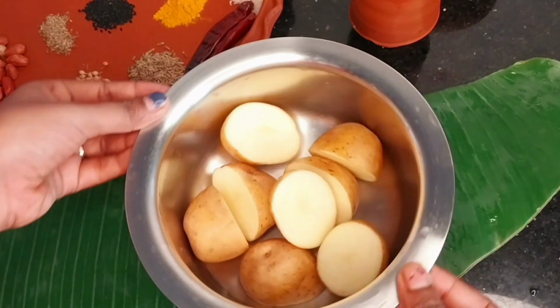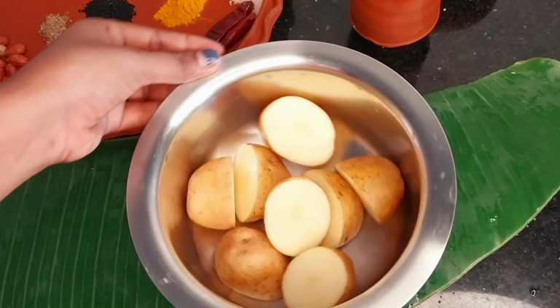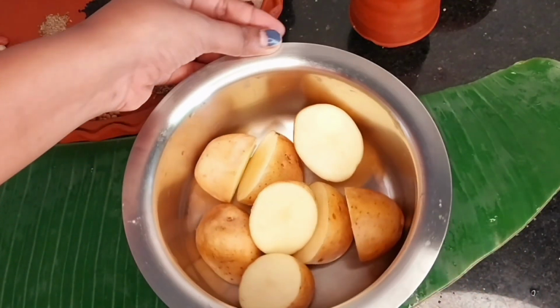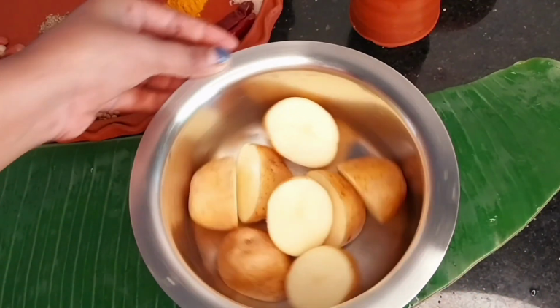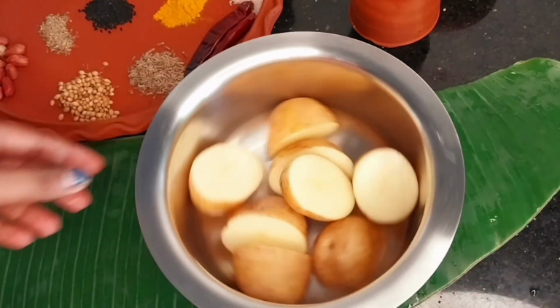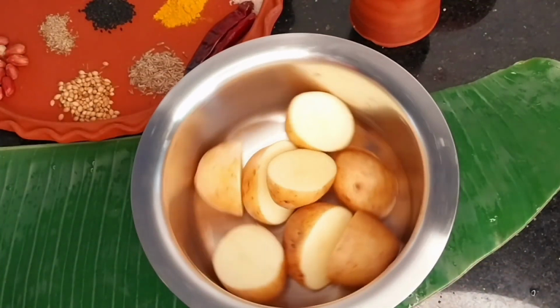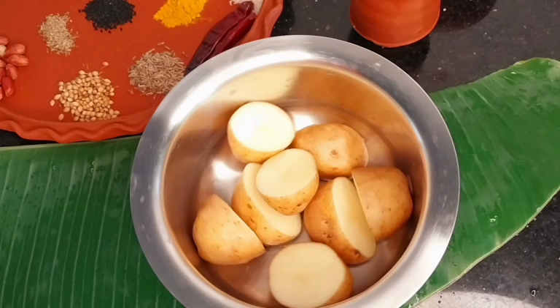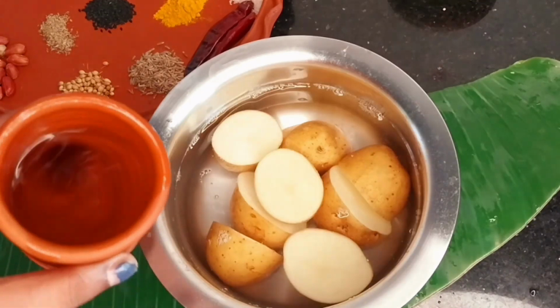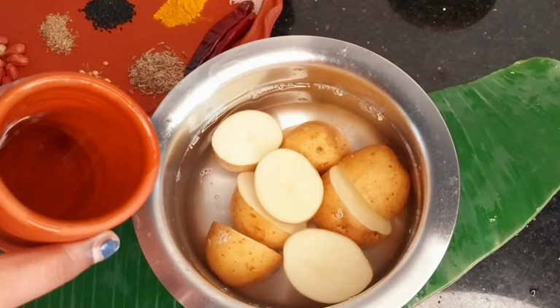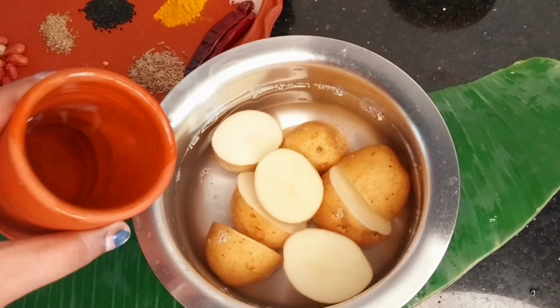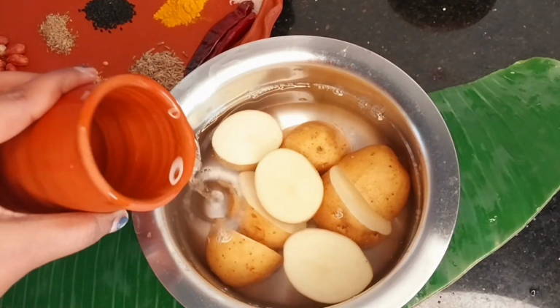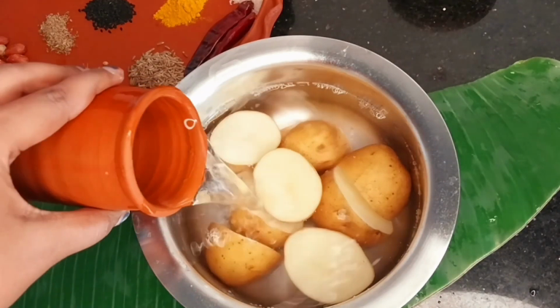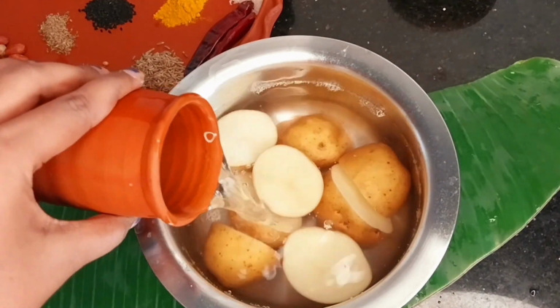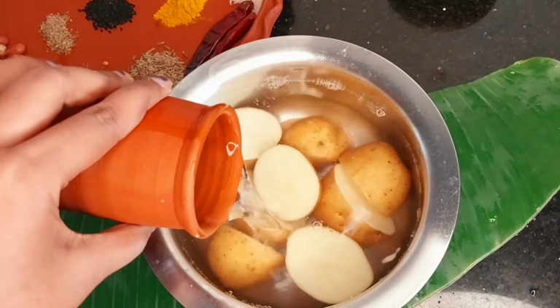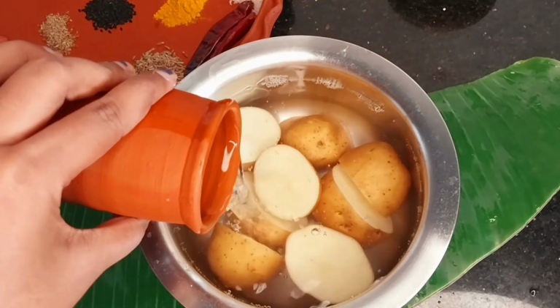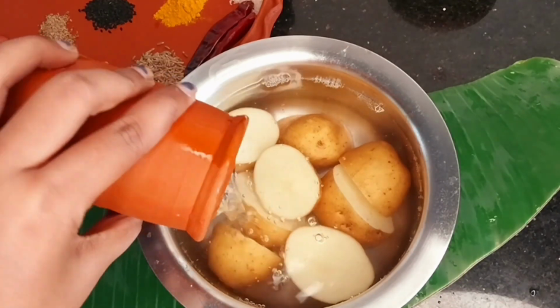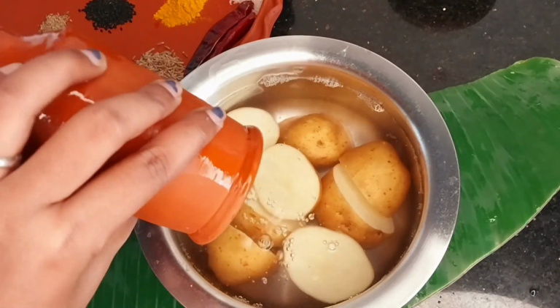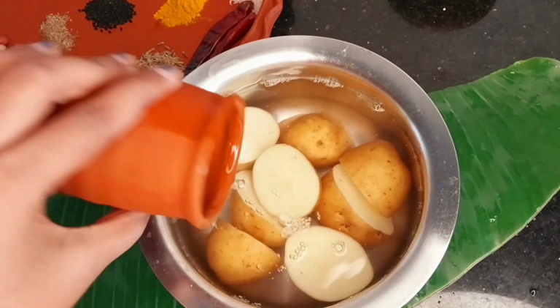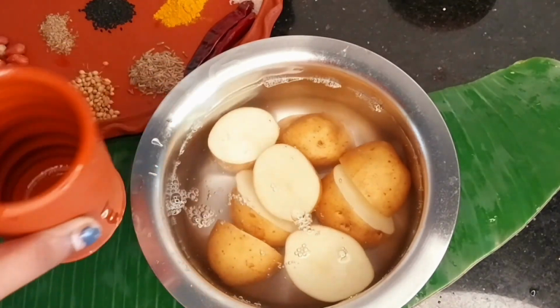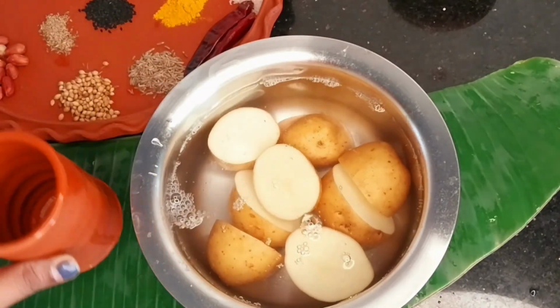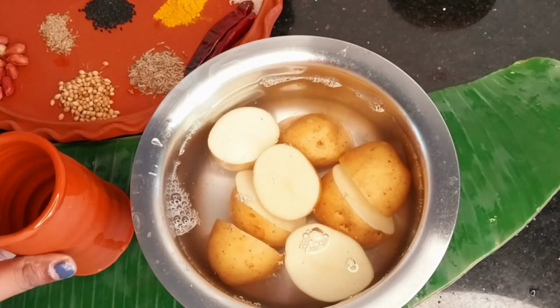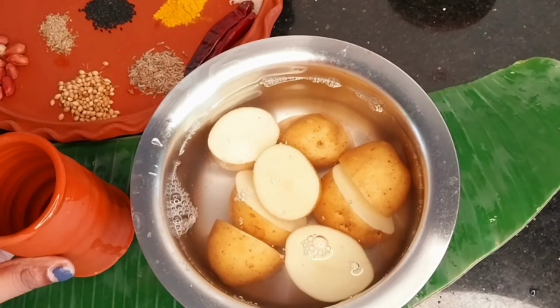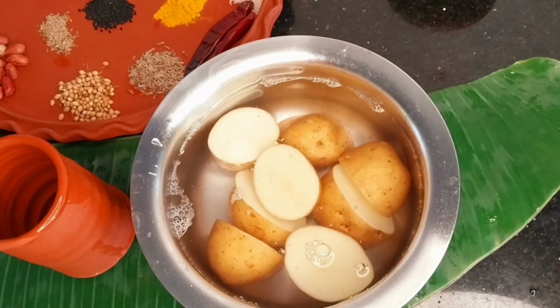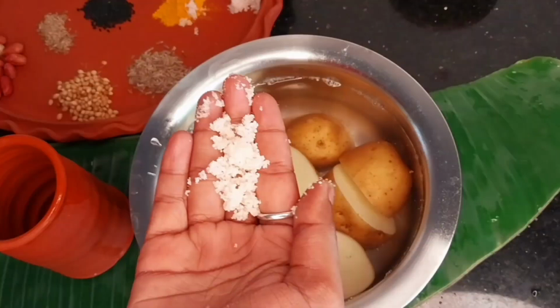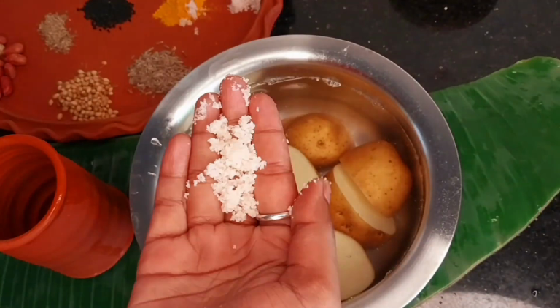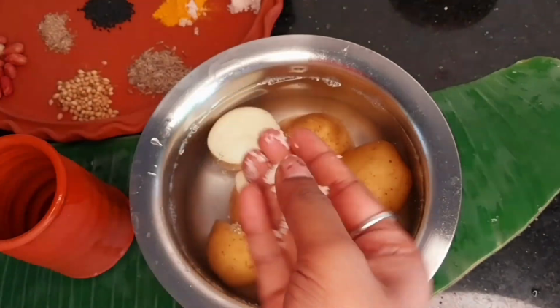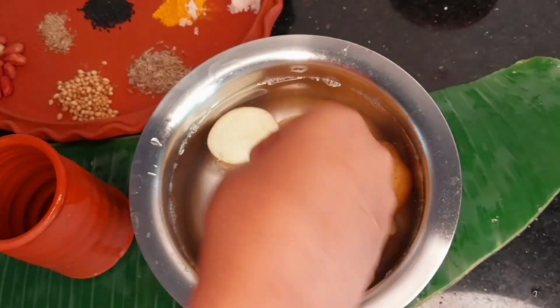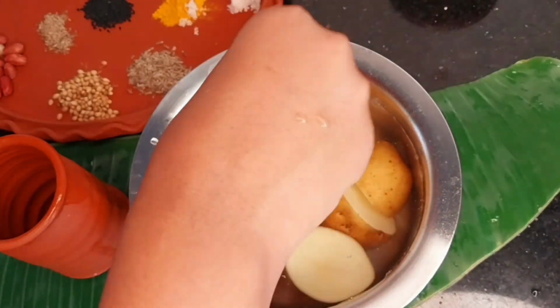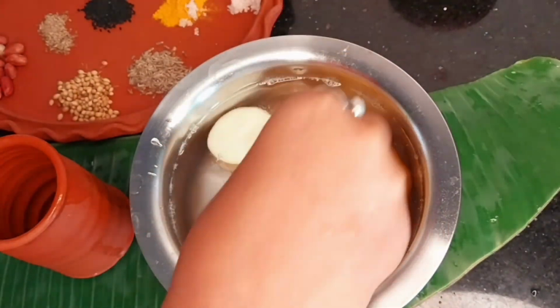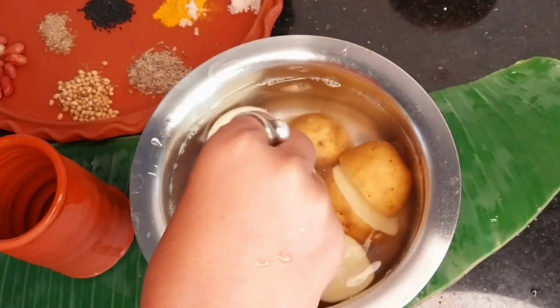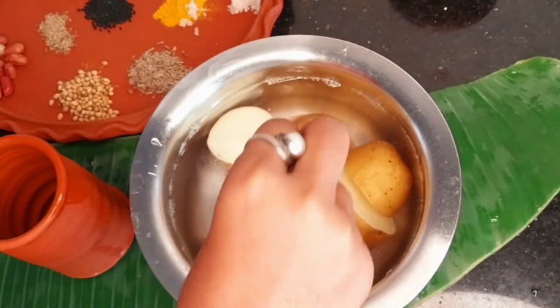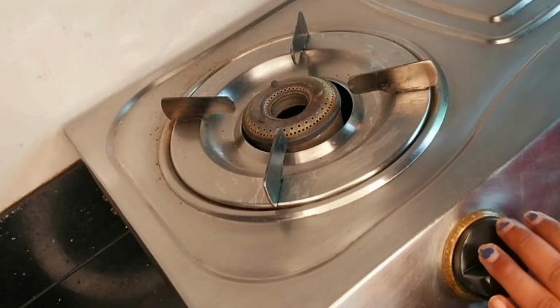I have cut 4 medium size aloo in half and put them in a pot with full water. I am adding some salt in it — this is a pro tip.